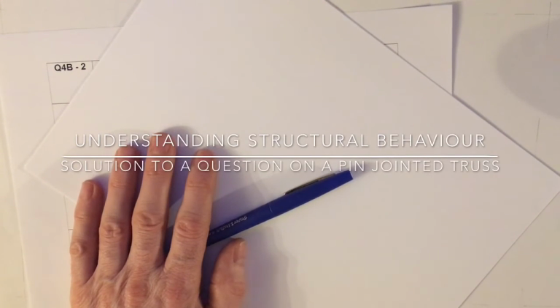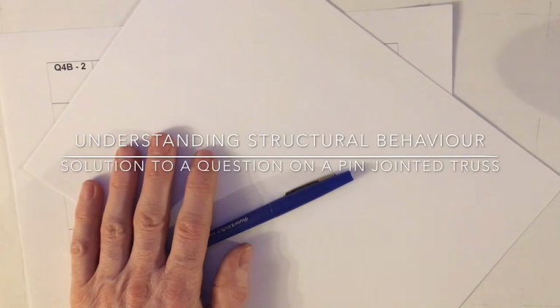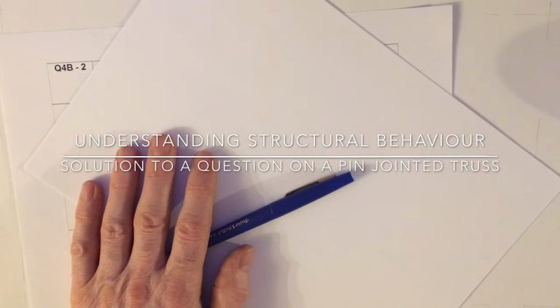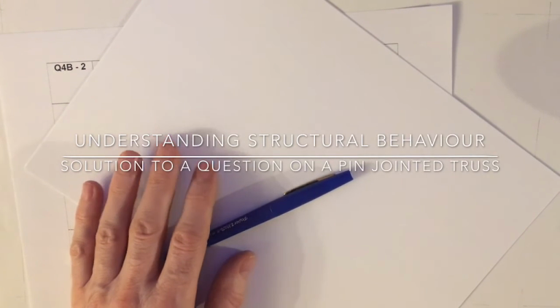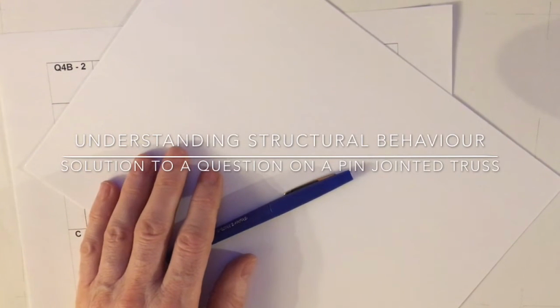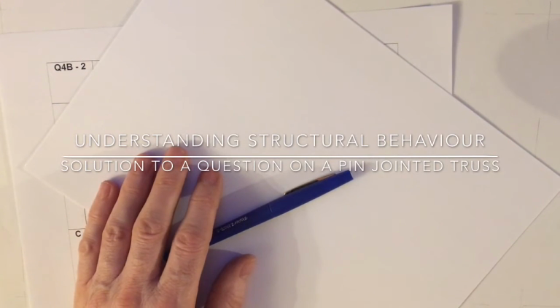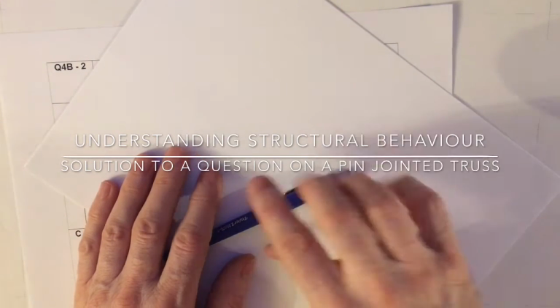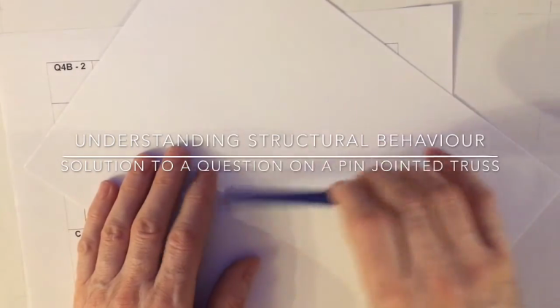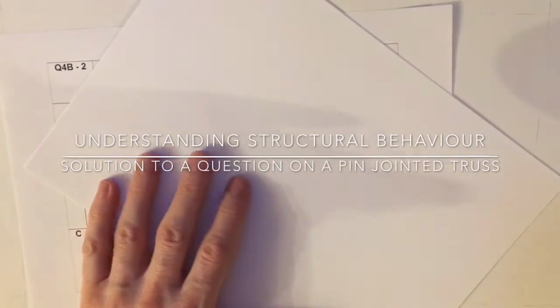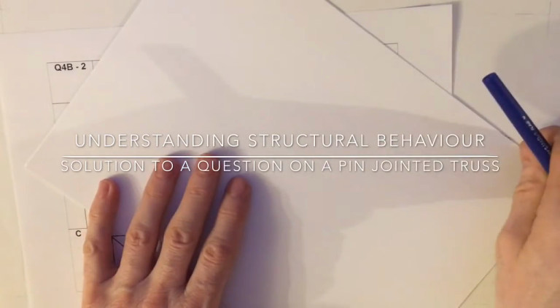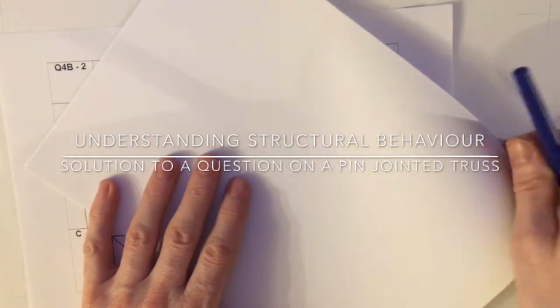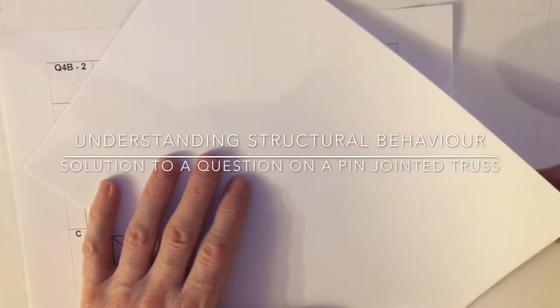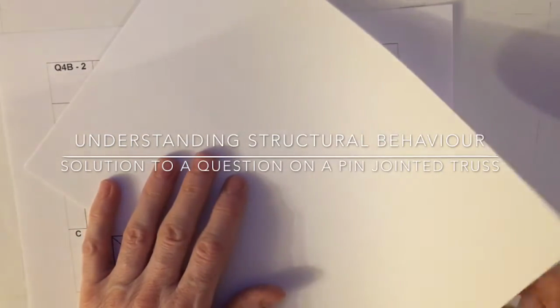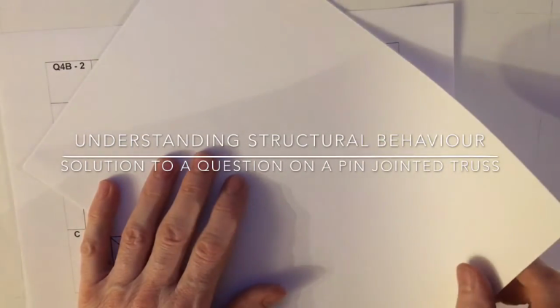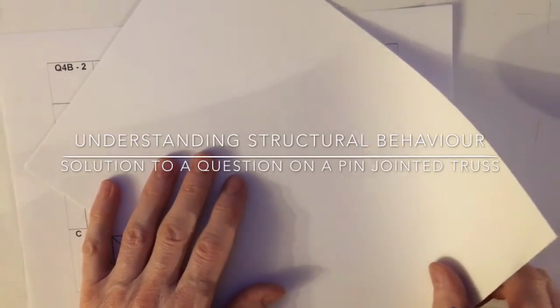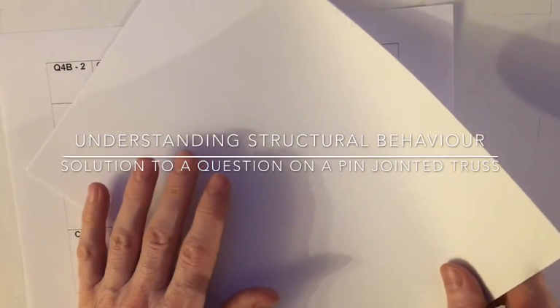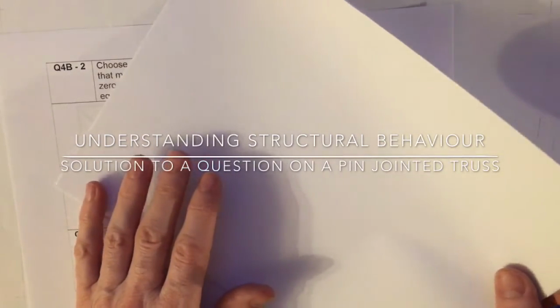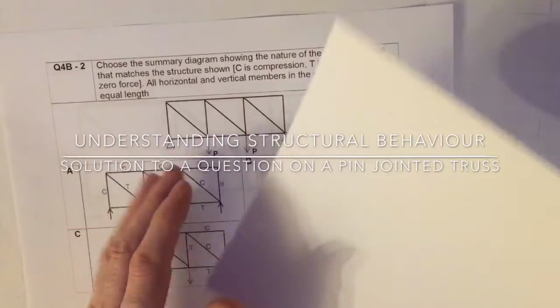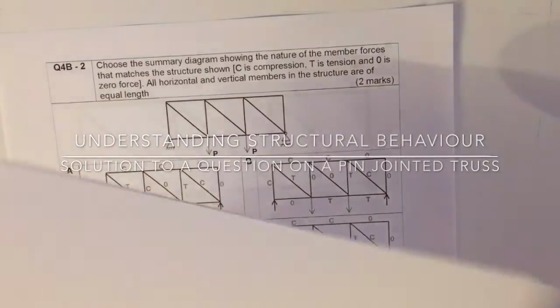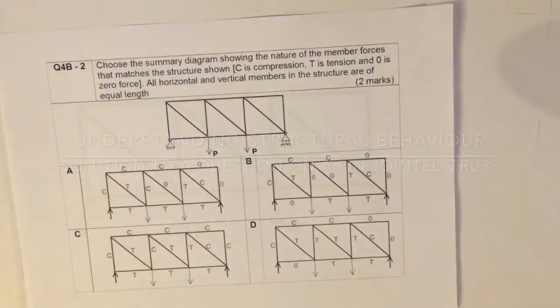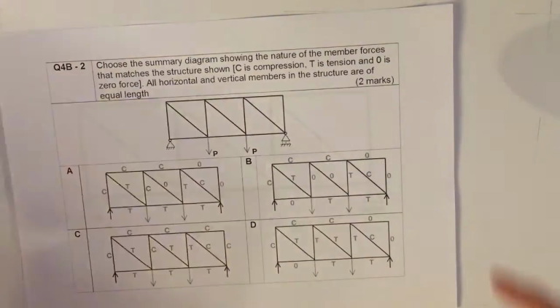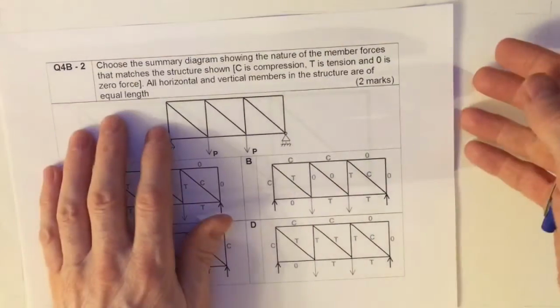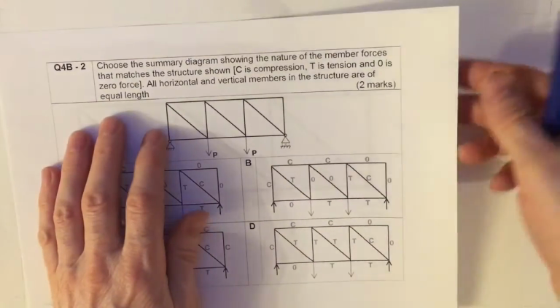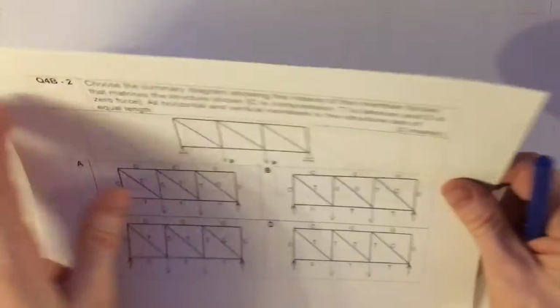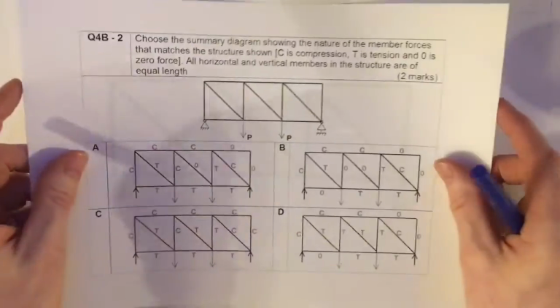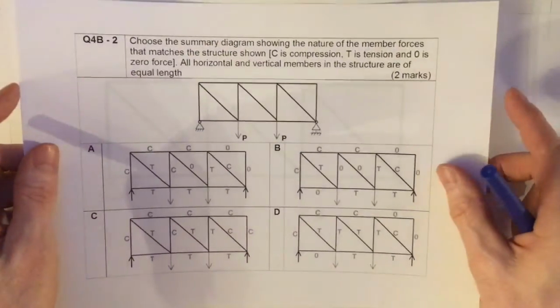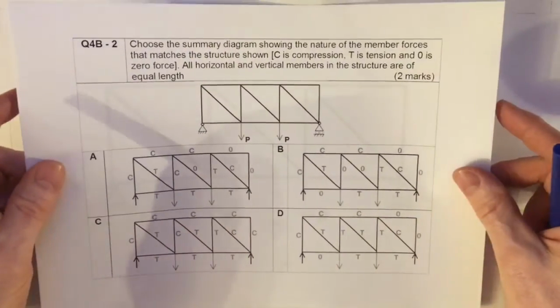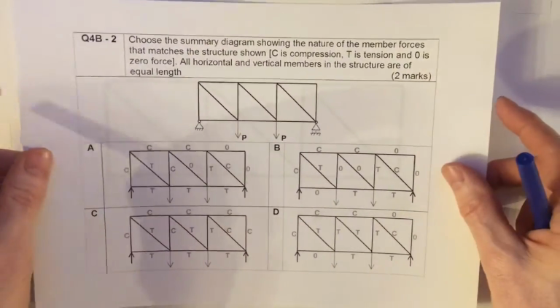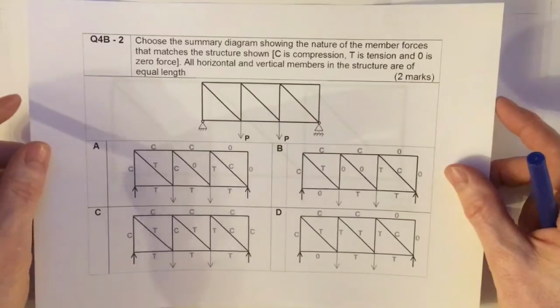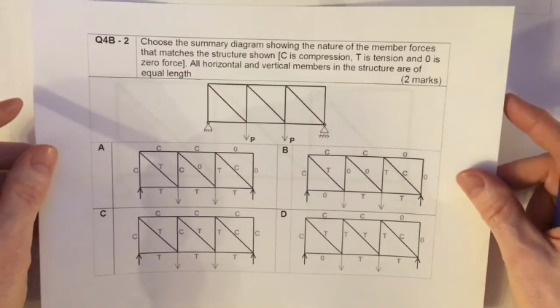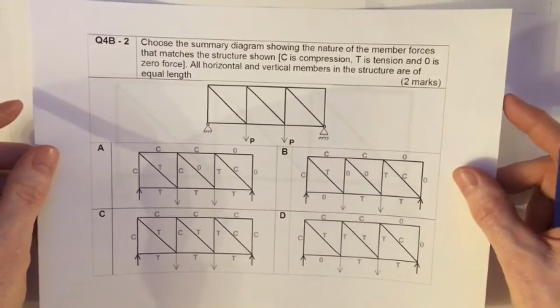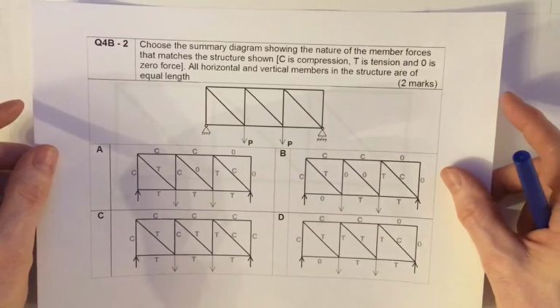This is a short video on one of the exam questions at our university on structural behaviour. It's to do with an outline and understanding of the way that structures behave.